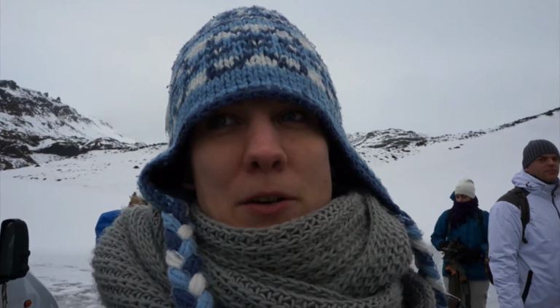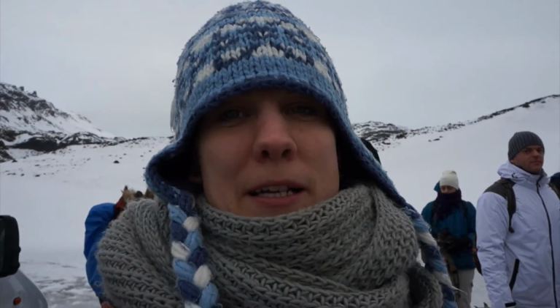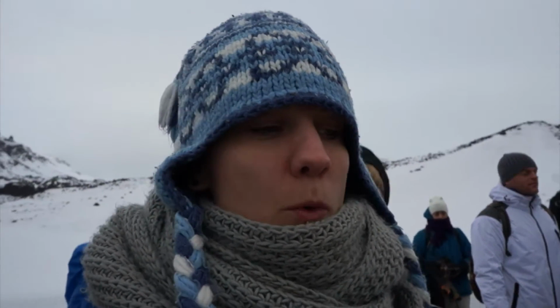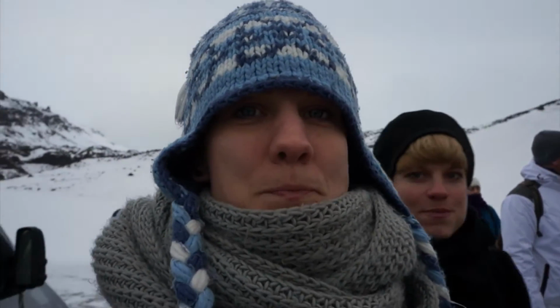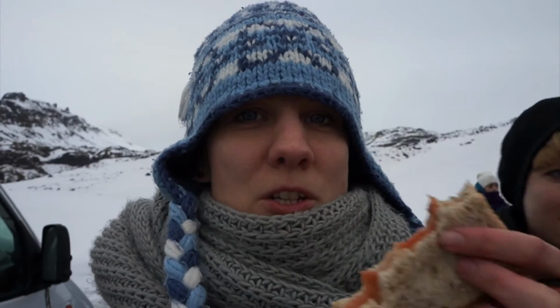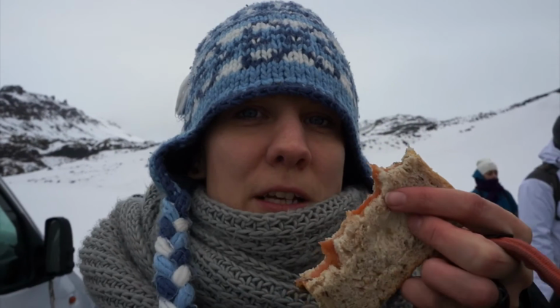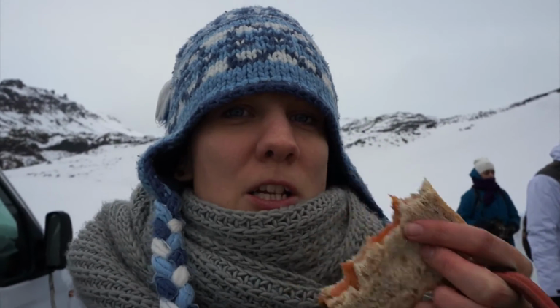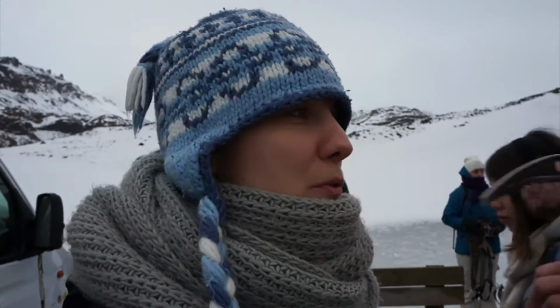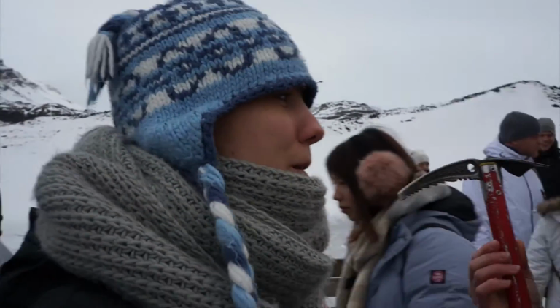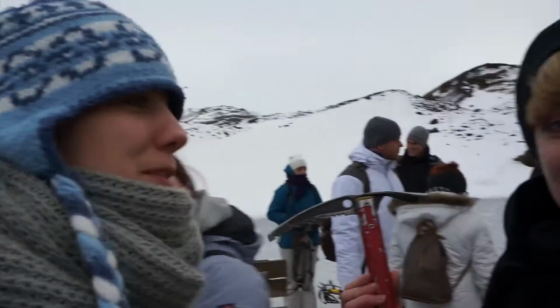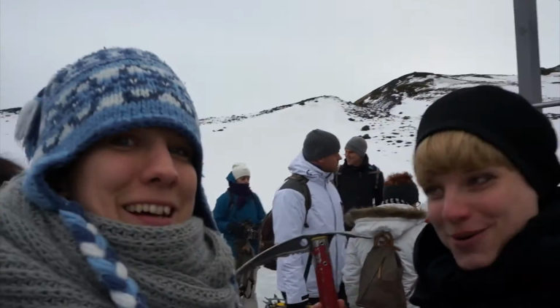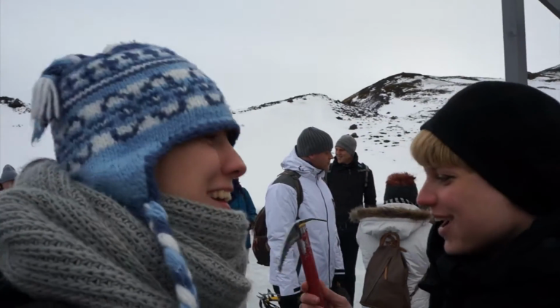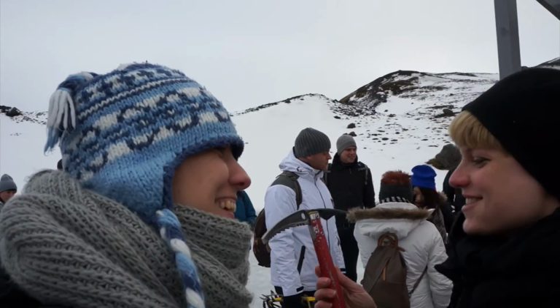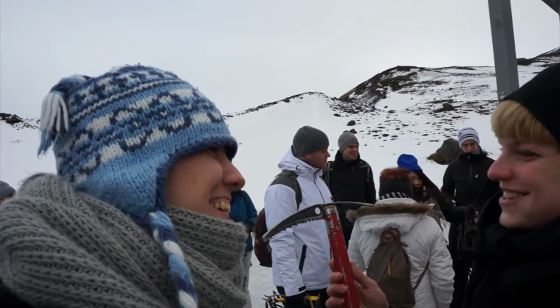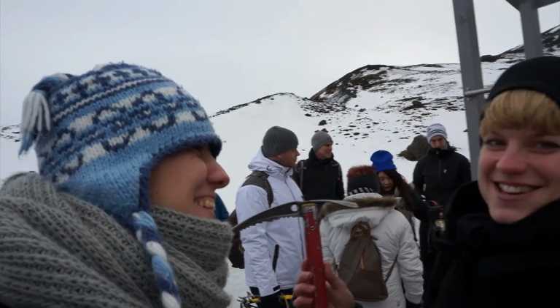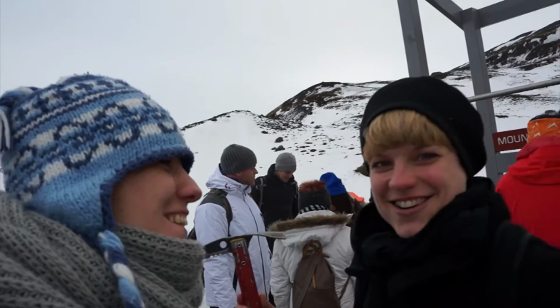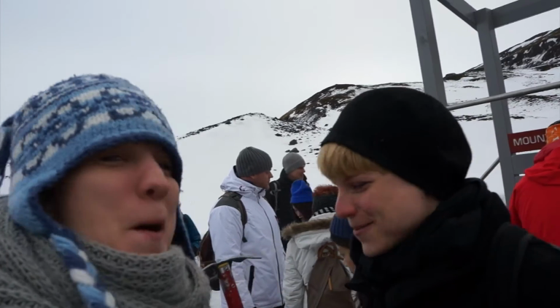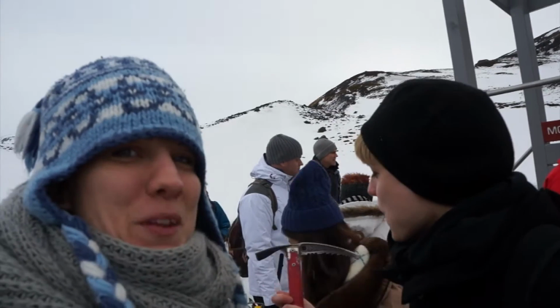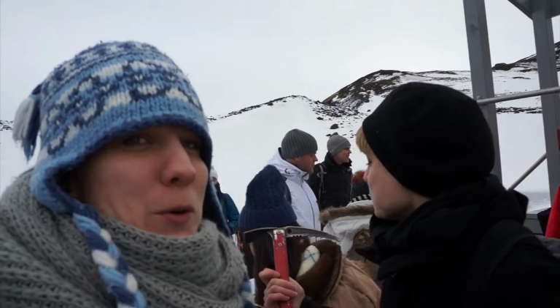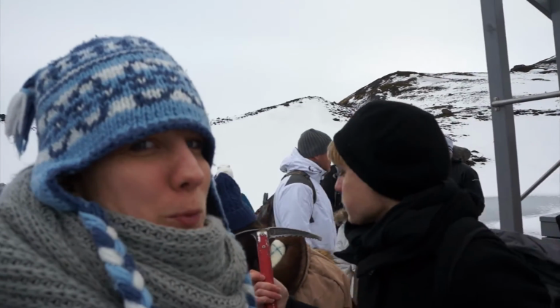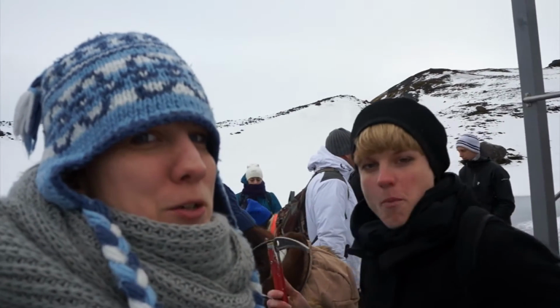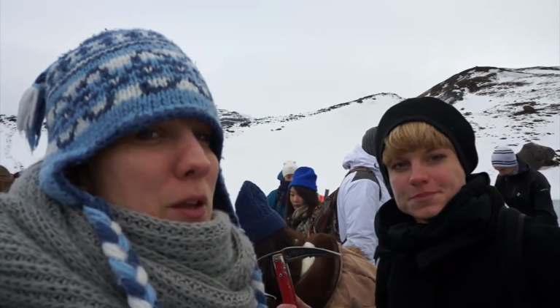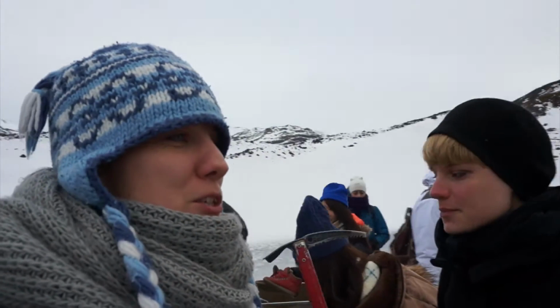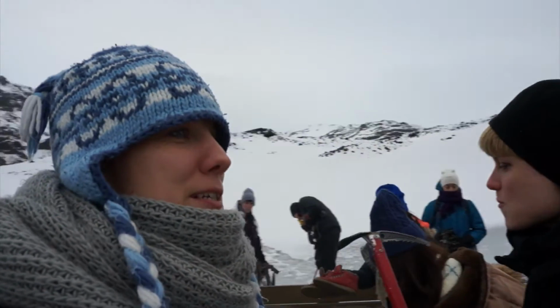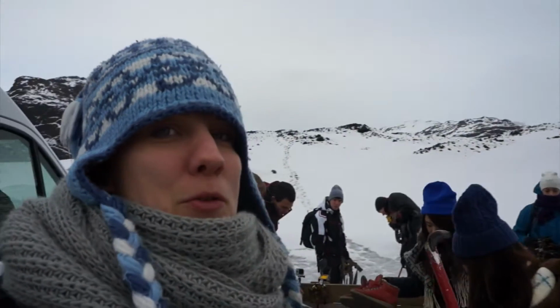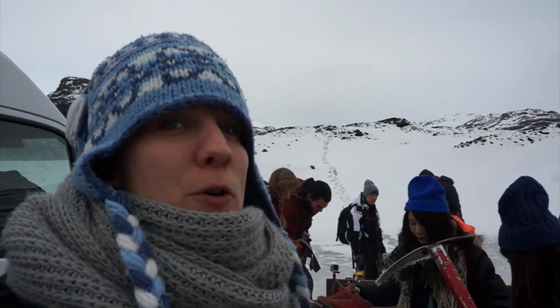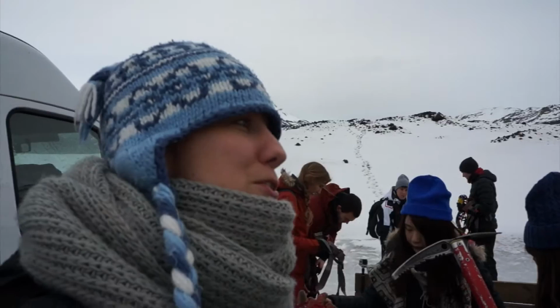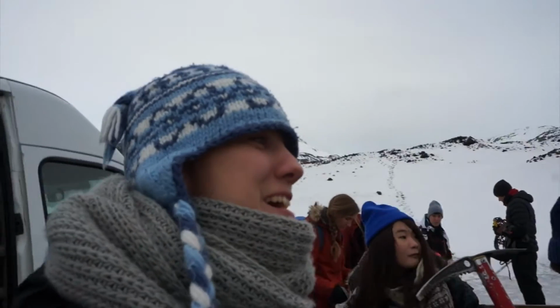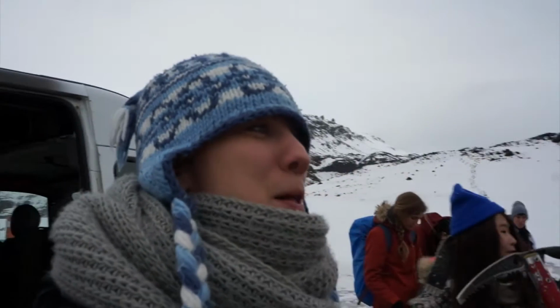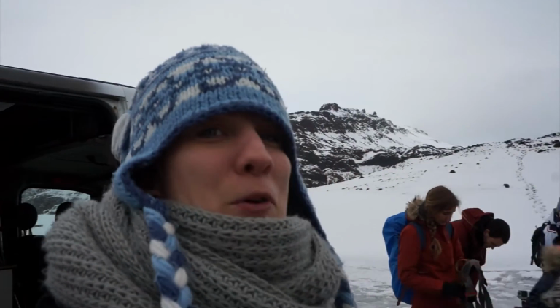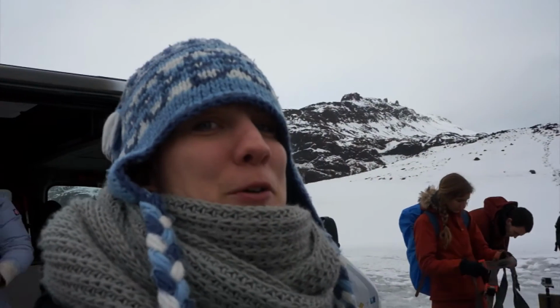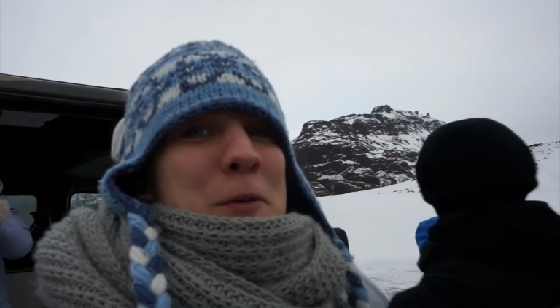We are getting ready to go on a glacier walk, just having a little lunch before we go. We don't really know what we're gonna do, we just know it takes about three to four hours, and we'll fill you in on the way.